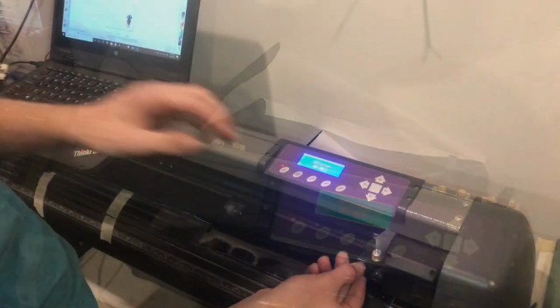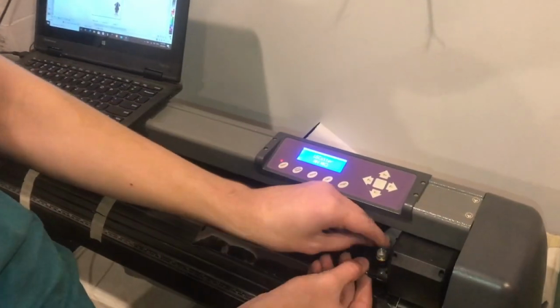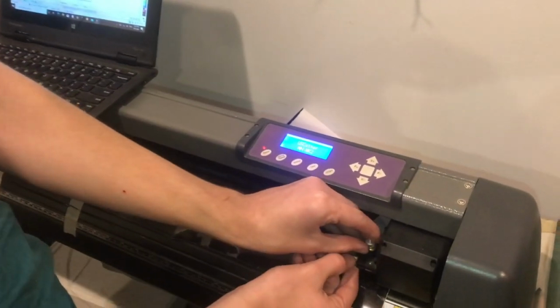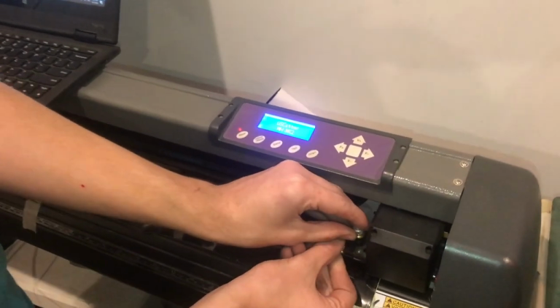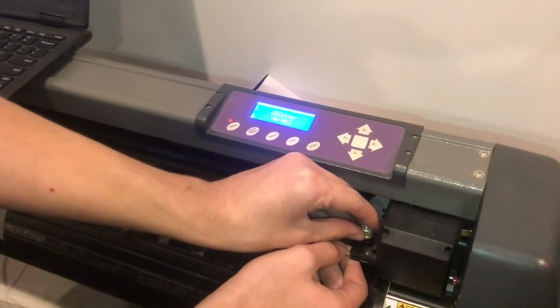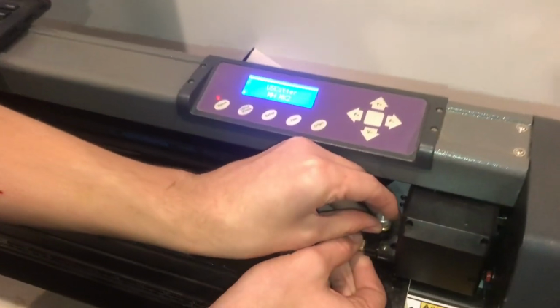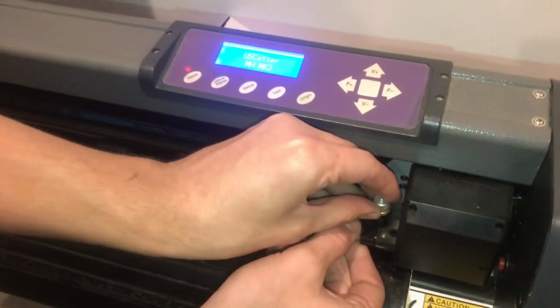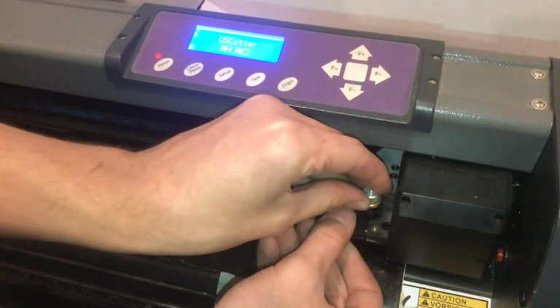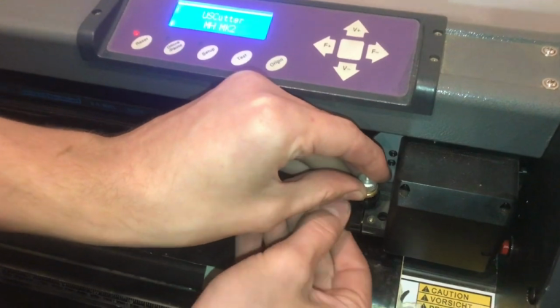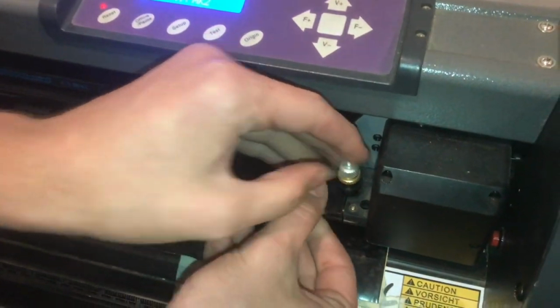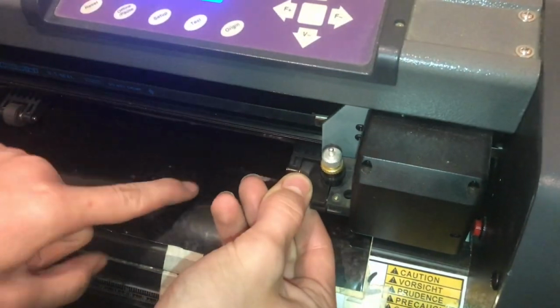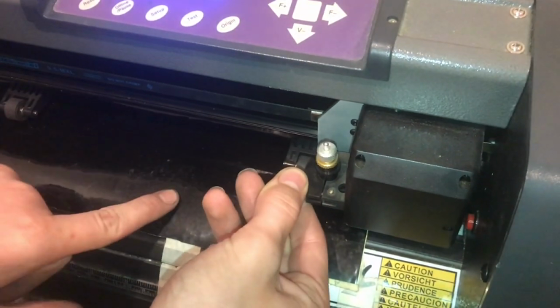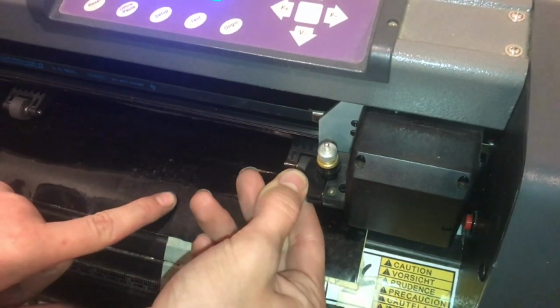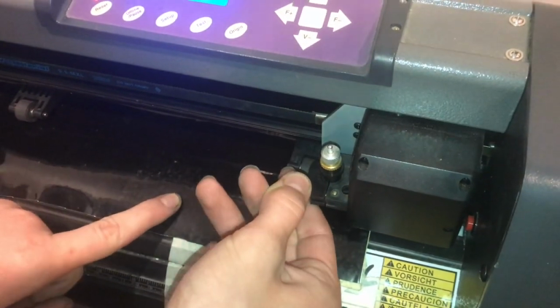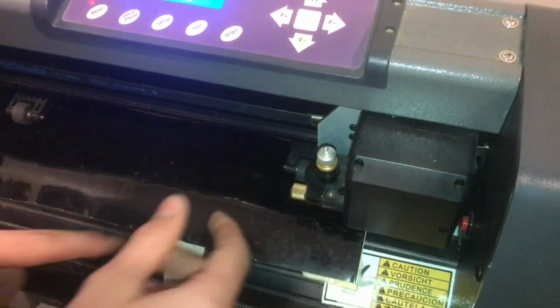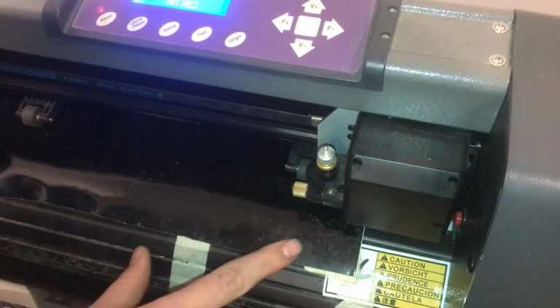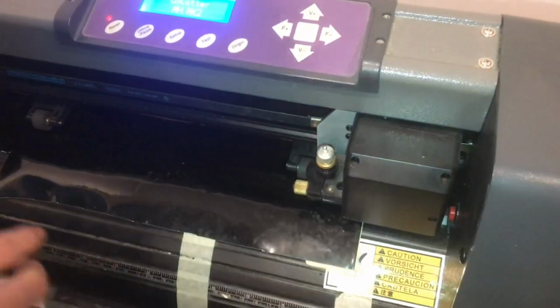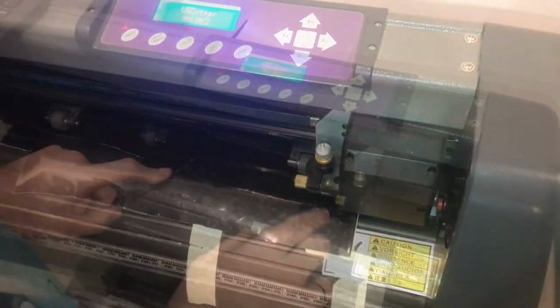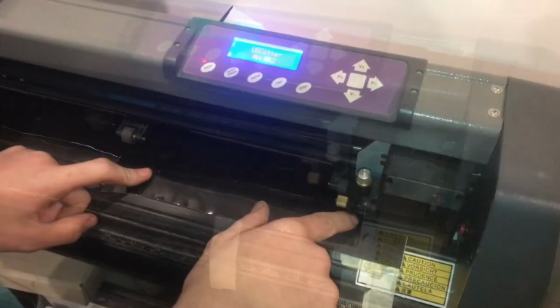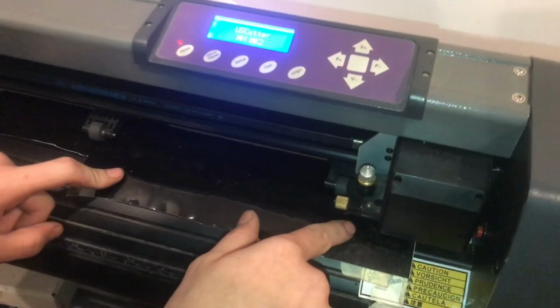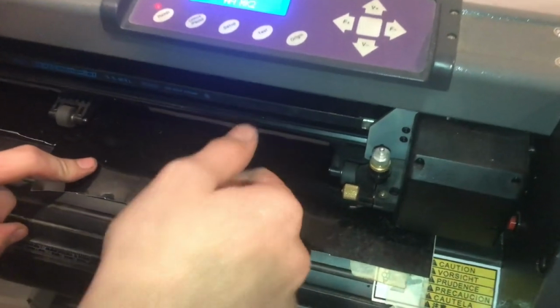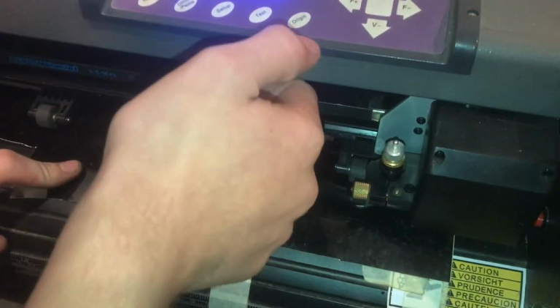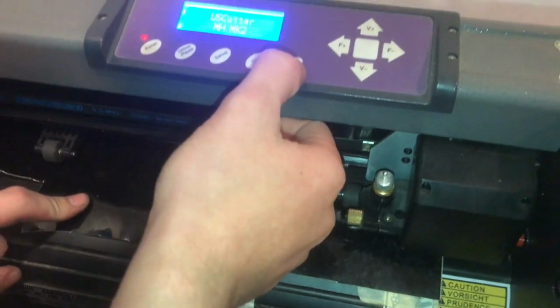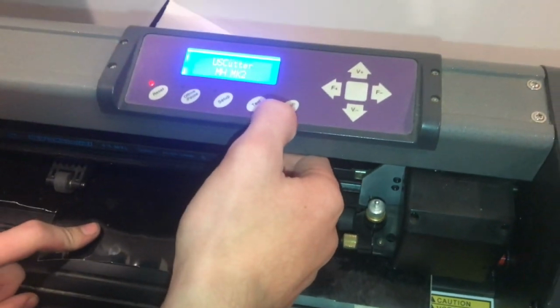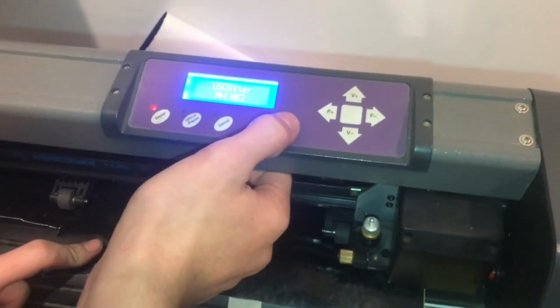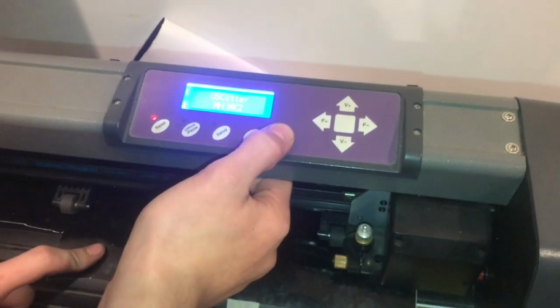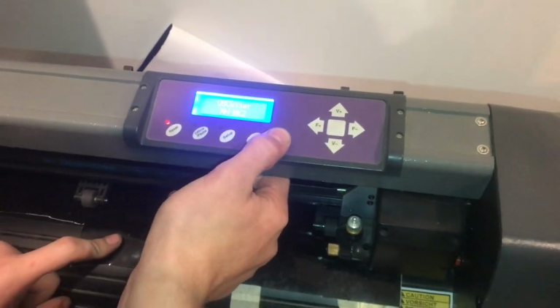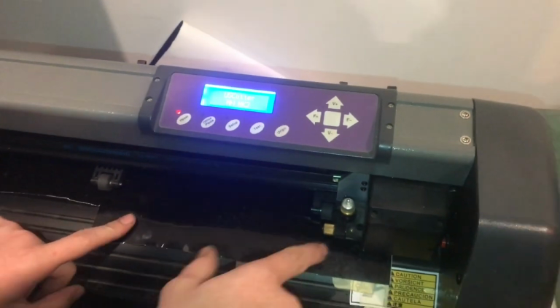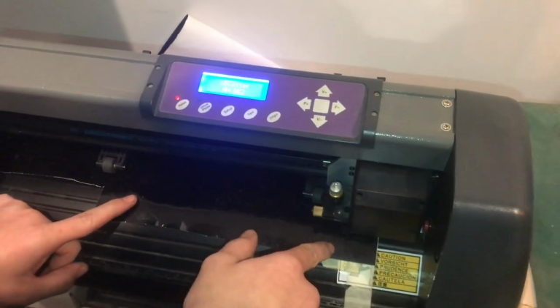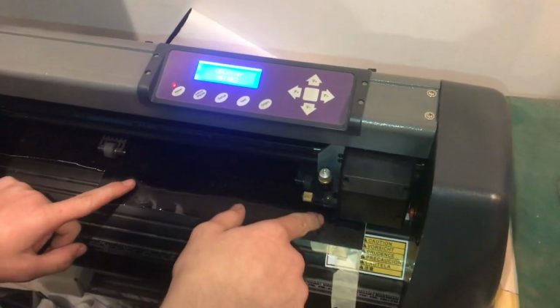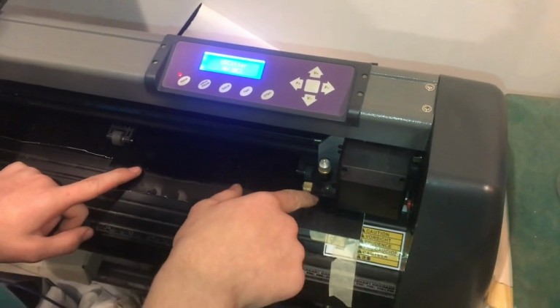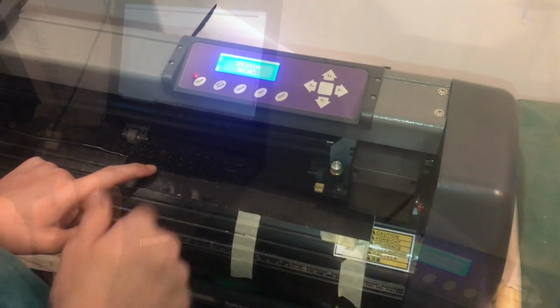We'll loosen up this thumb screw and lift up the blade just to make sure it's not touching the vinyl, and then we can run an air pass. Once you get this to the point that you want it, click the origin button right here and that'll set the origin of the print to that corner.